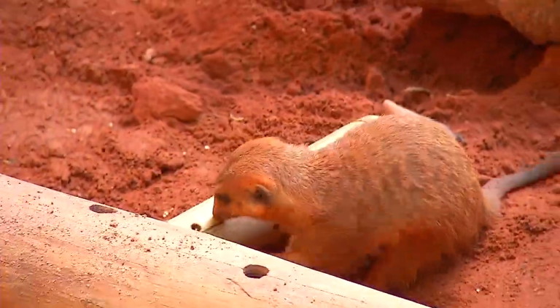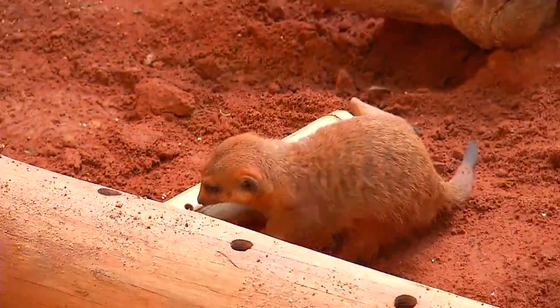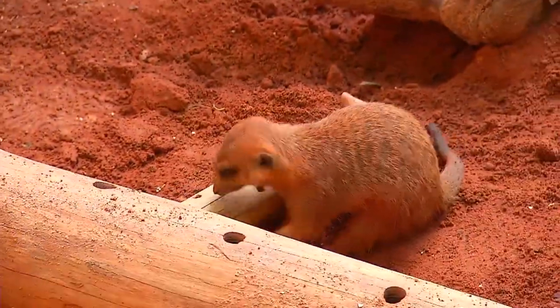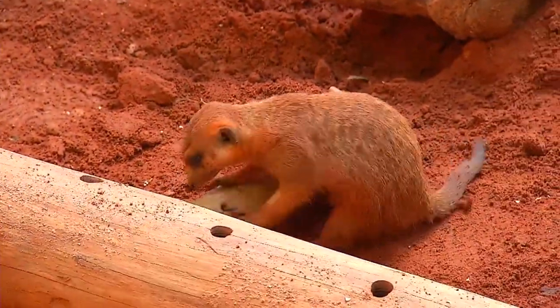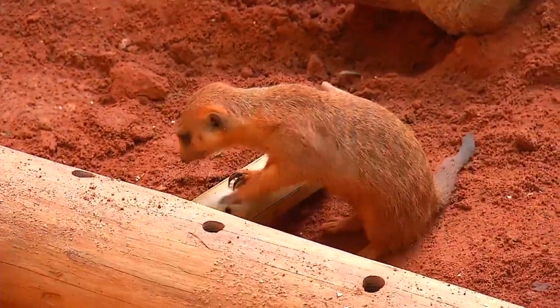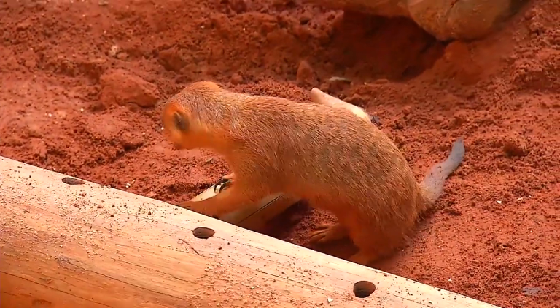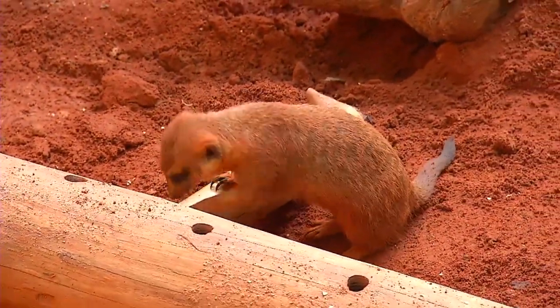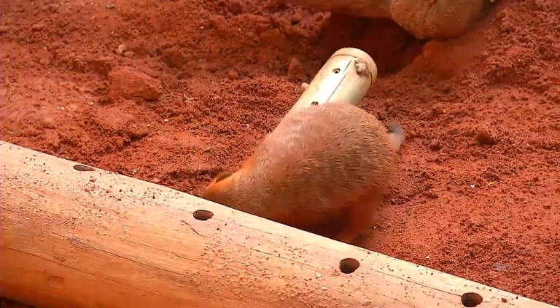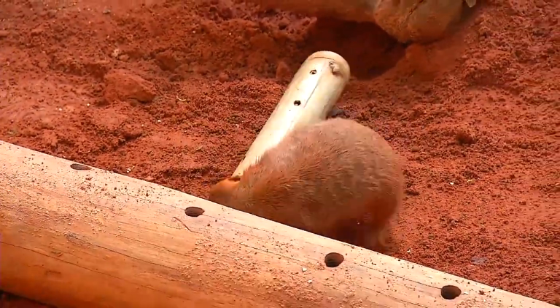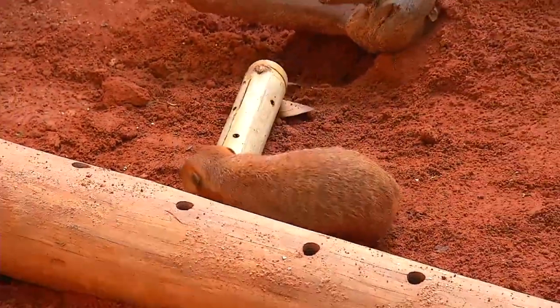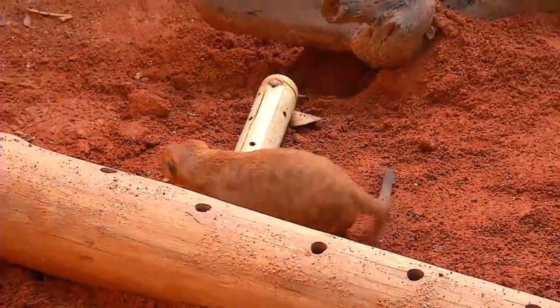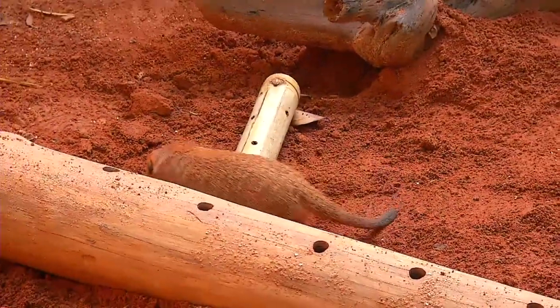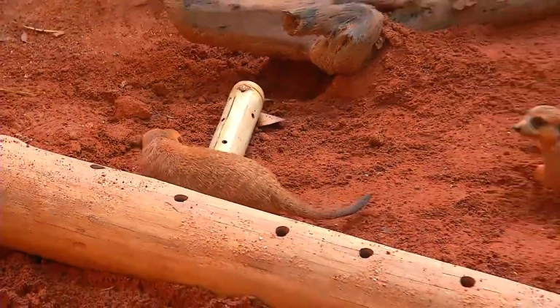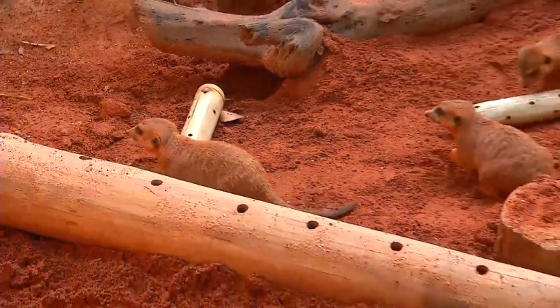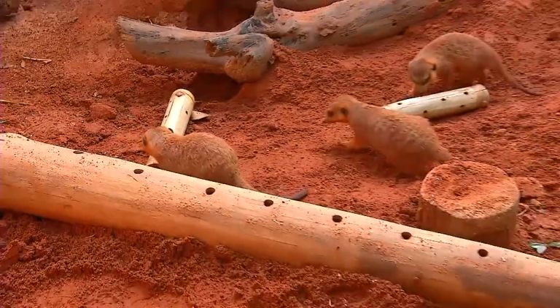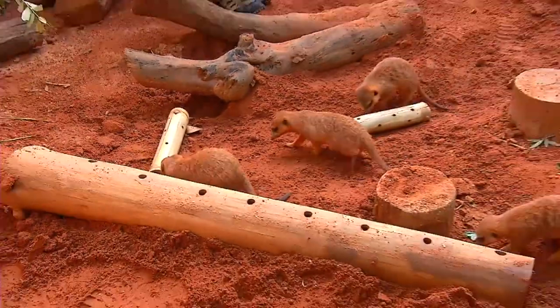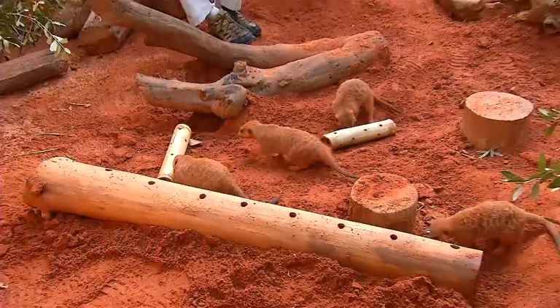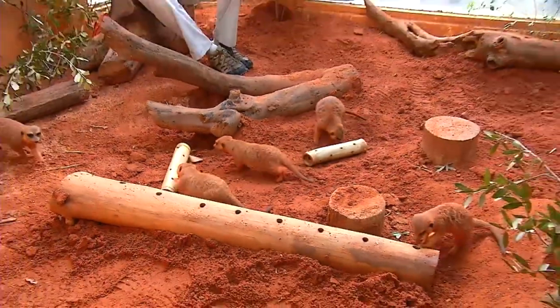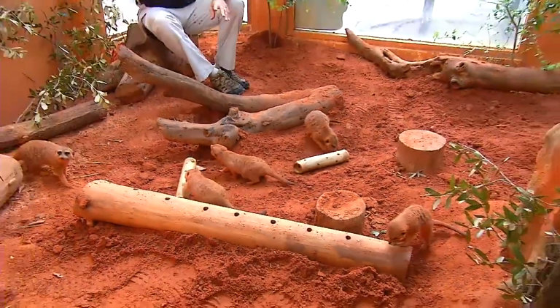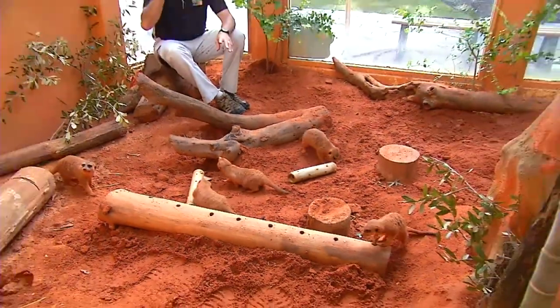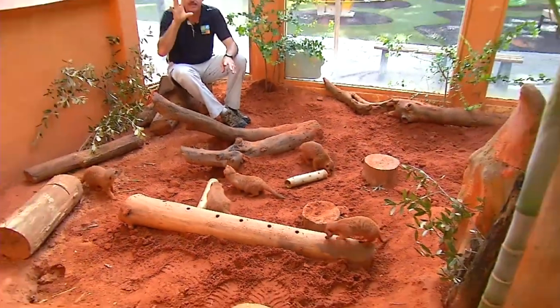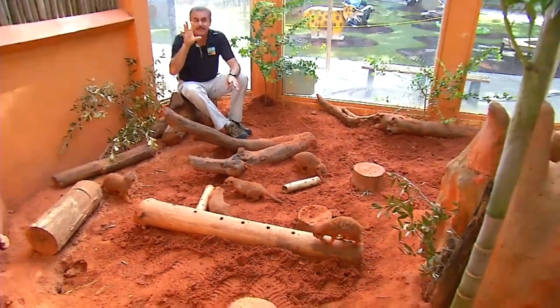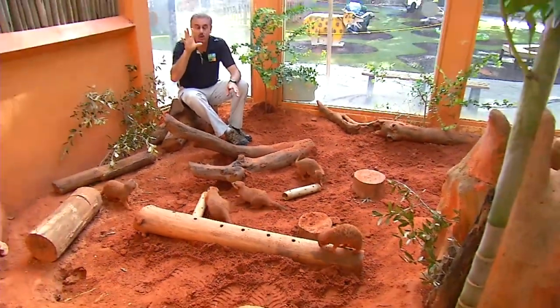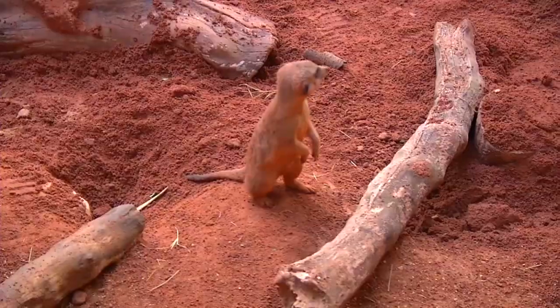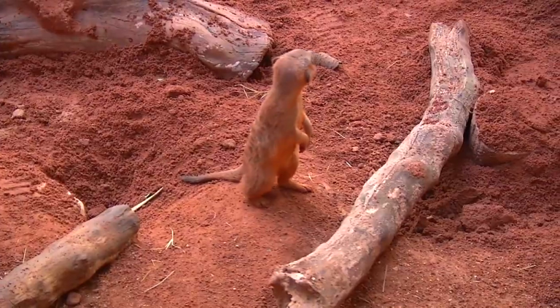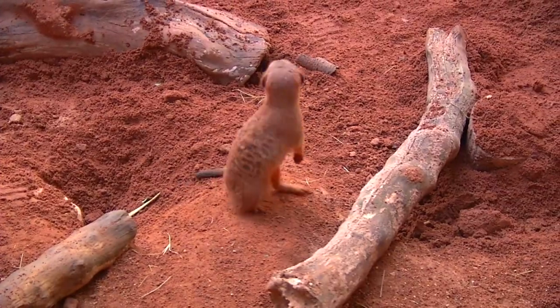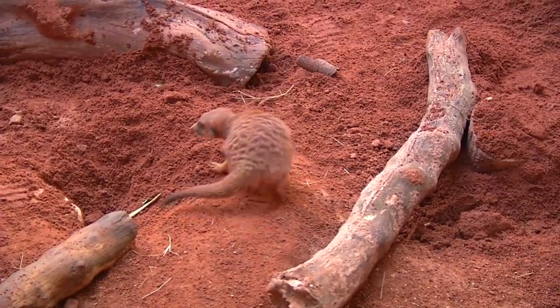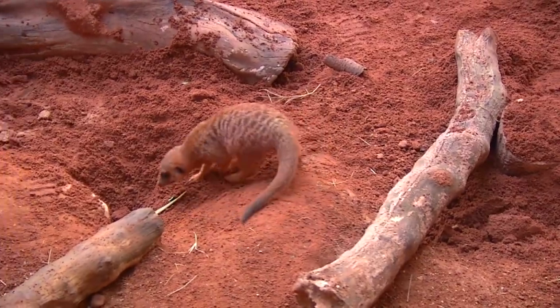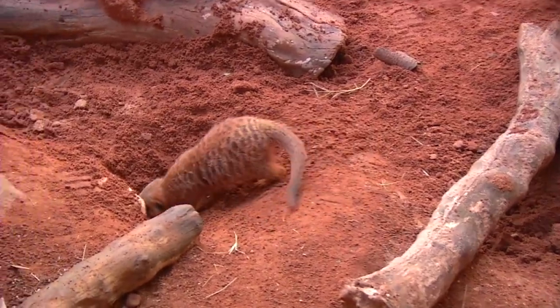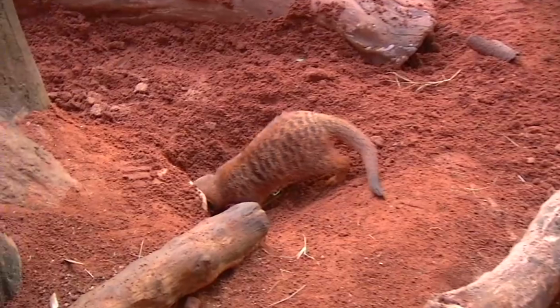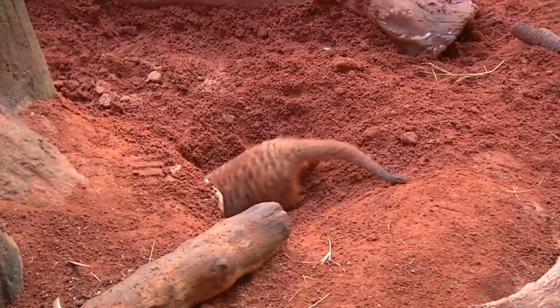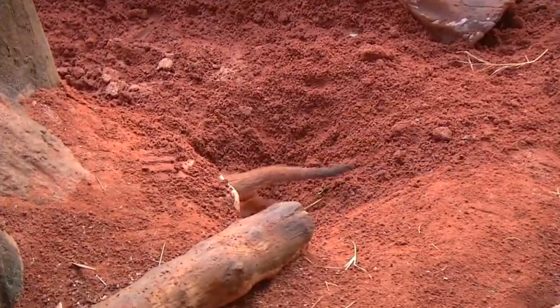They have a wide variety of vocalizations that they use. You'll see that if the sentinel goes up, he'll look up, and if he sees something, he lets out this big kind of weird vocalization, and they'll all just run right into the burrows.